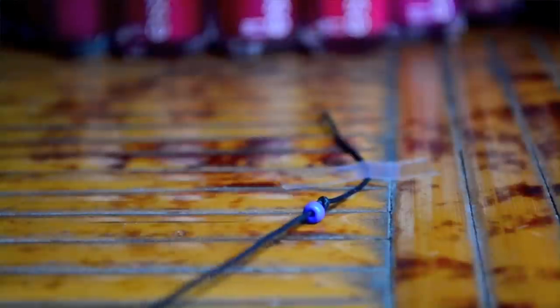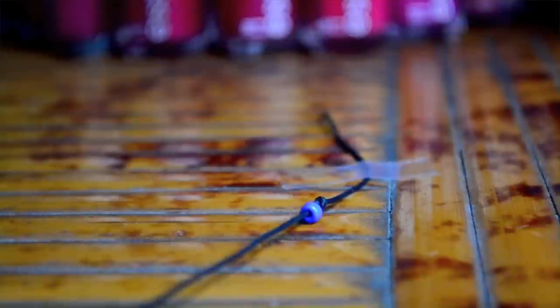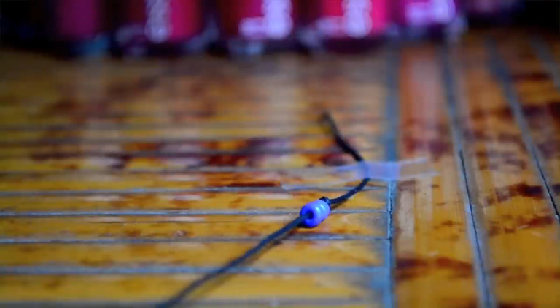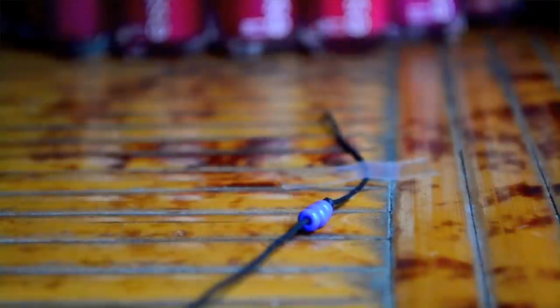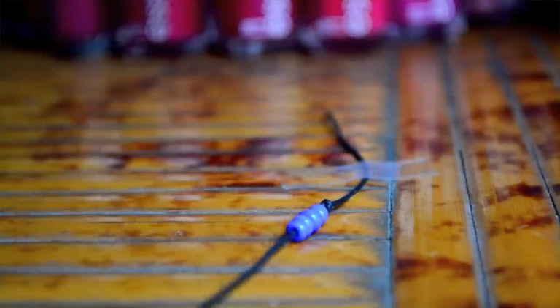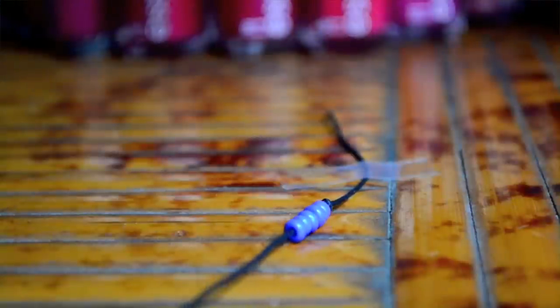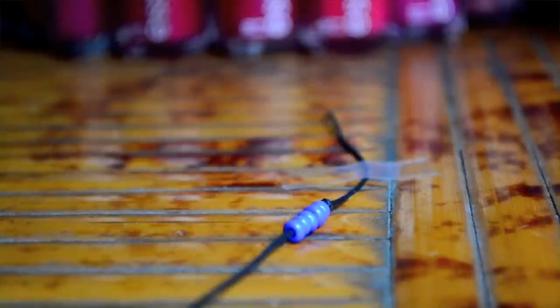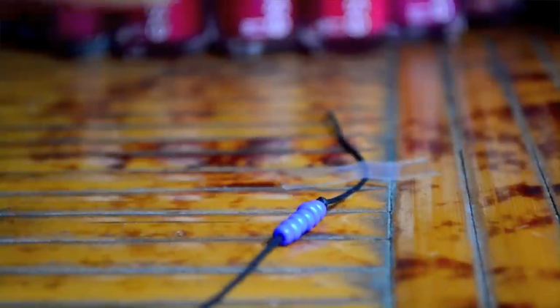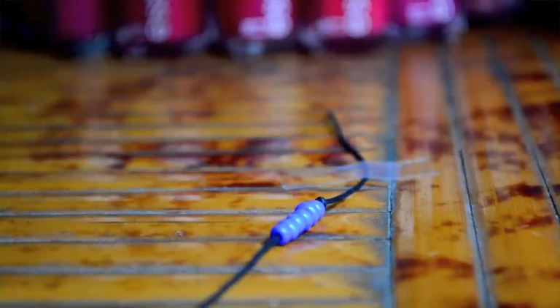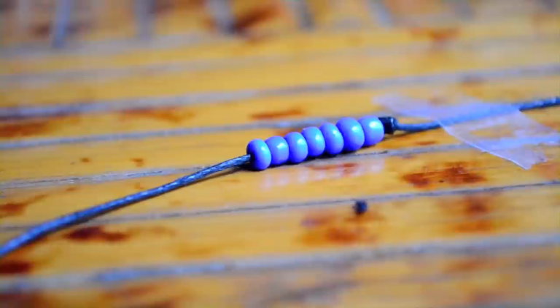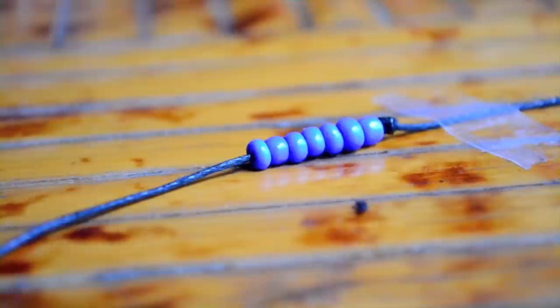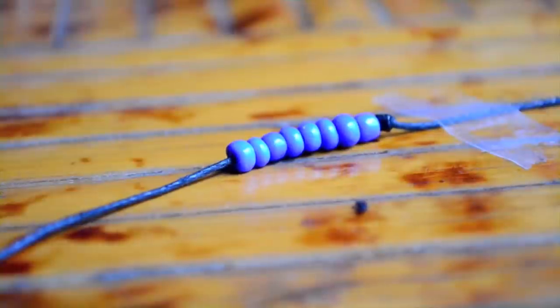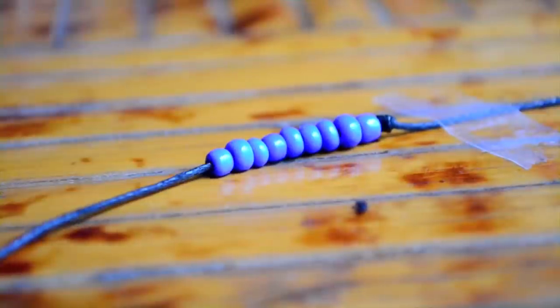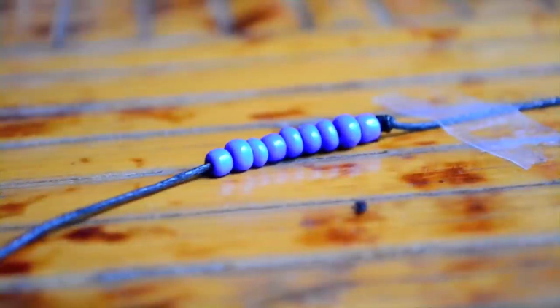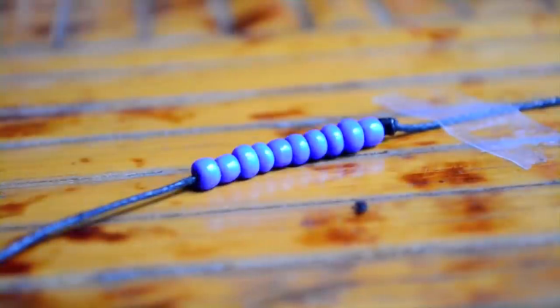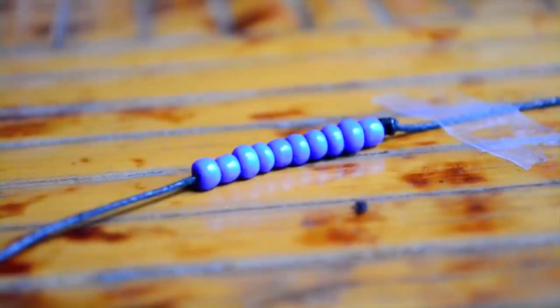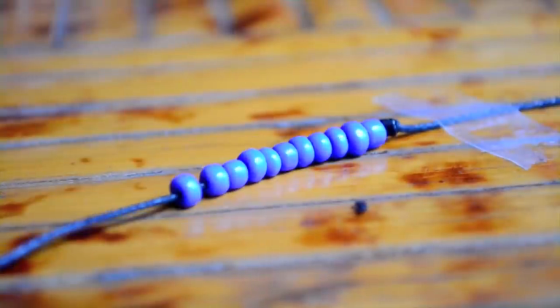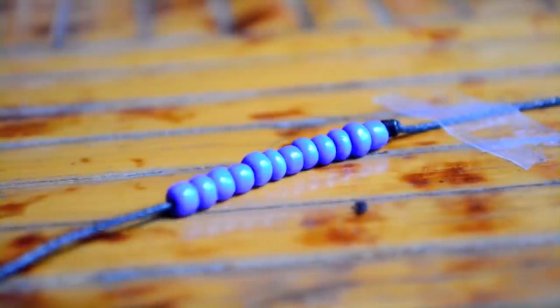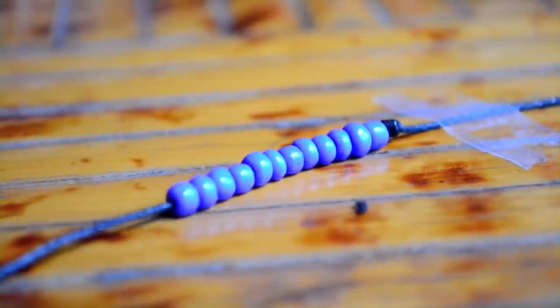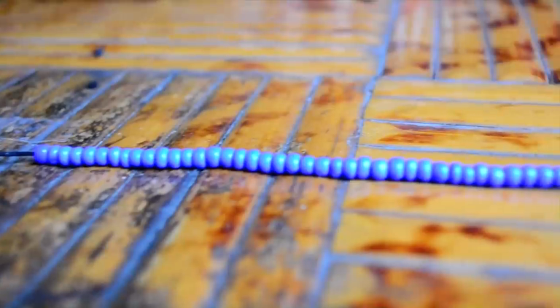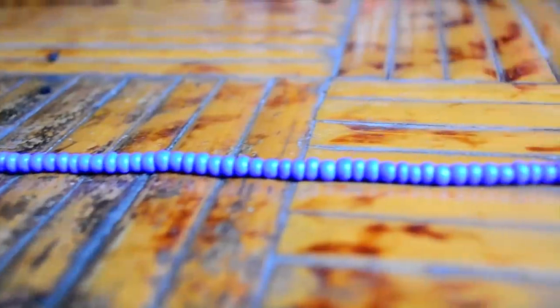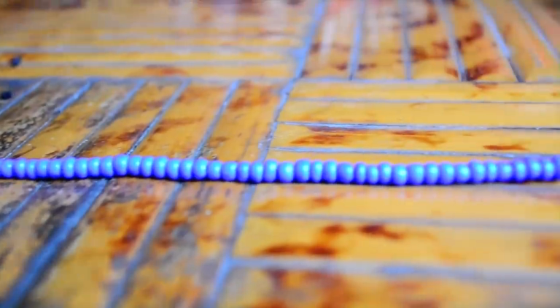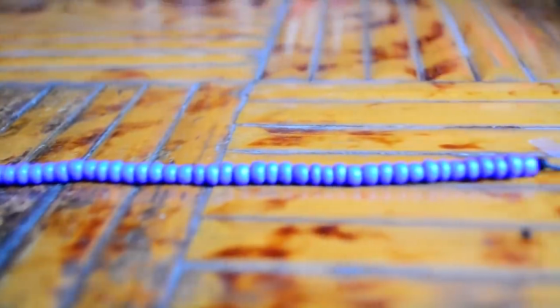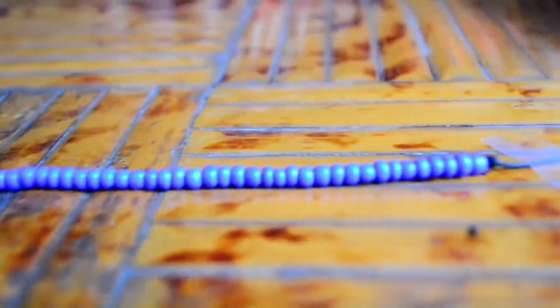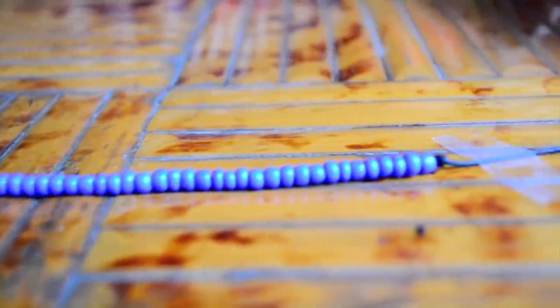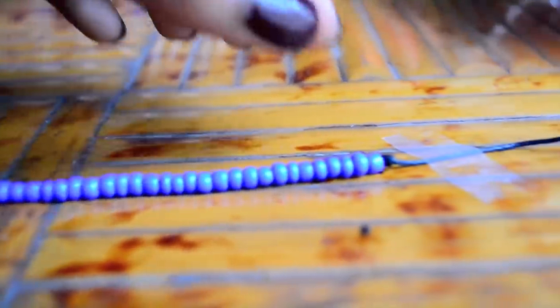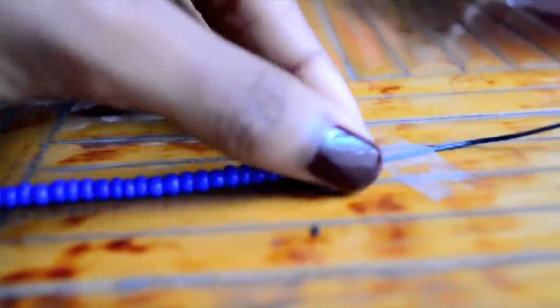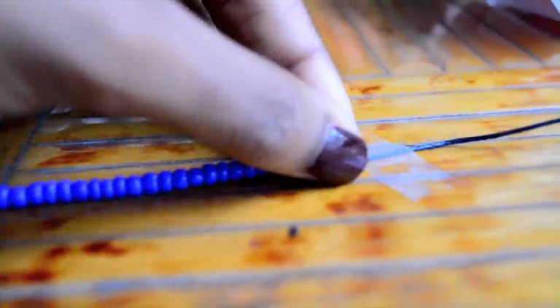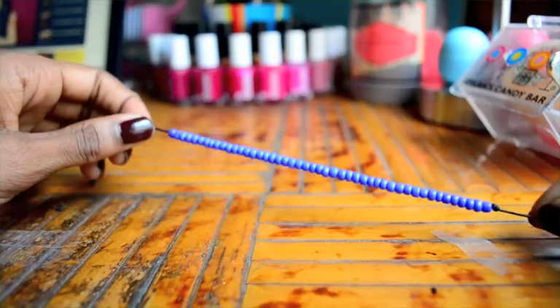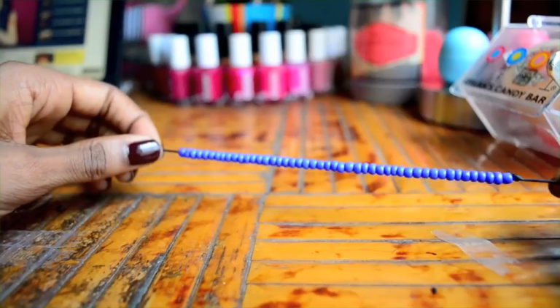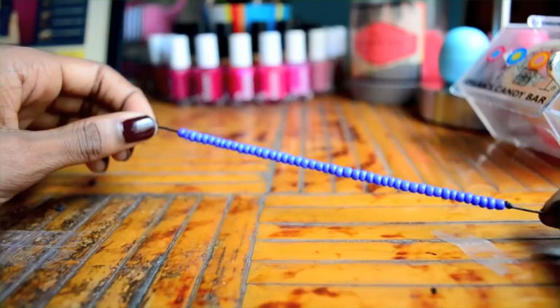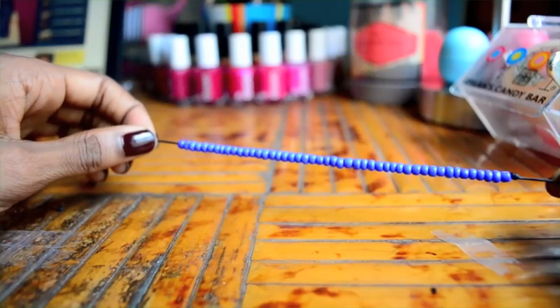Now just add beads until your bracelet reaches the desired length. I like making my own bracelets because the length is completely customizable. And when you're done, just add a knot to the other end.